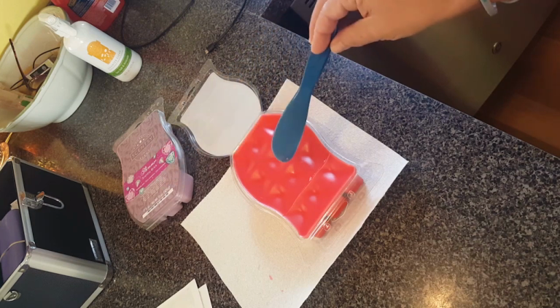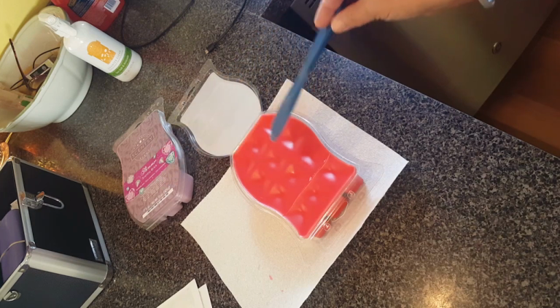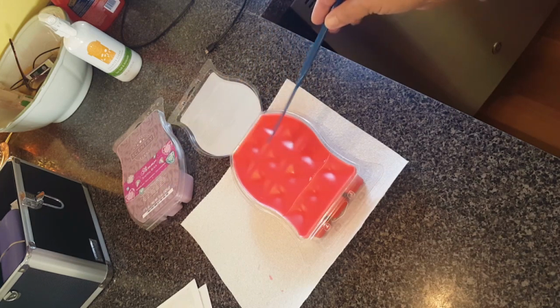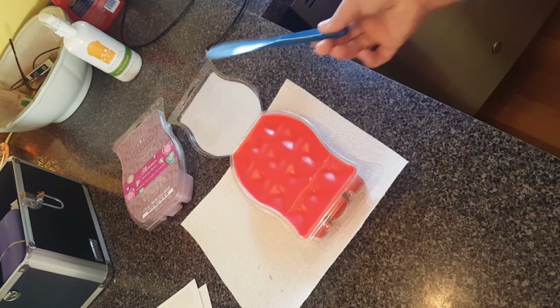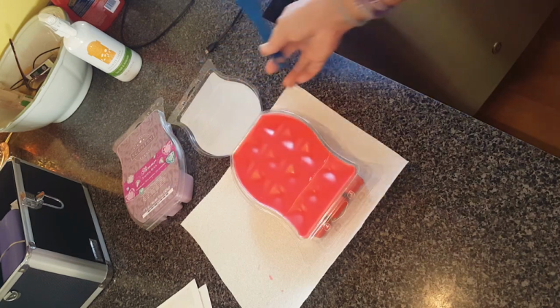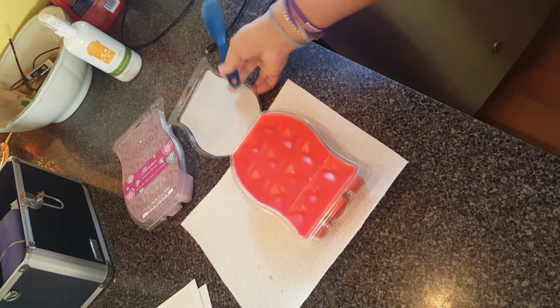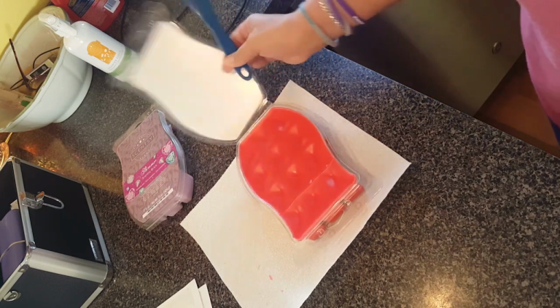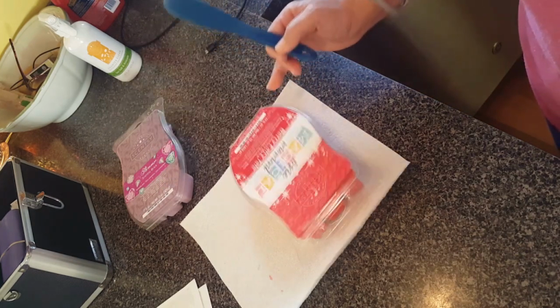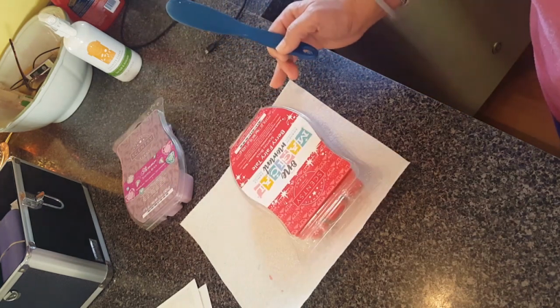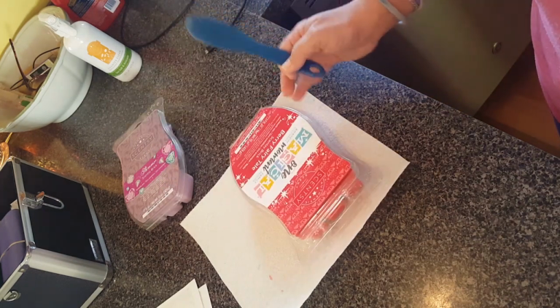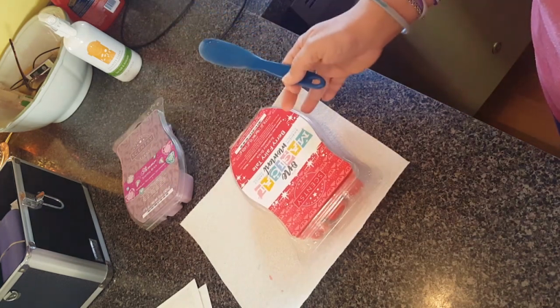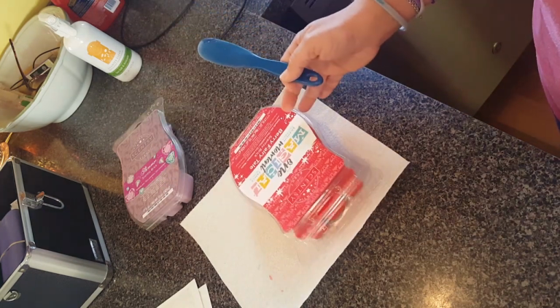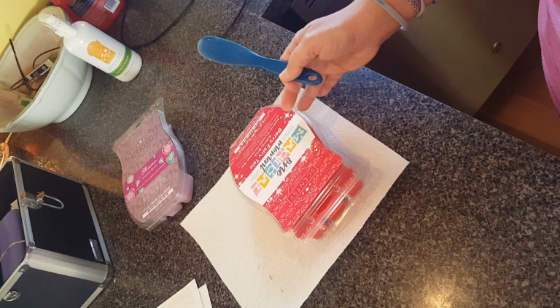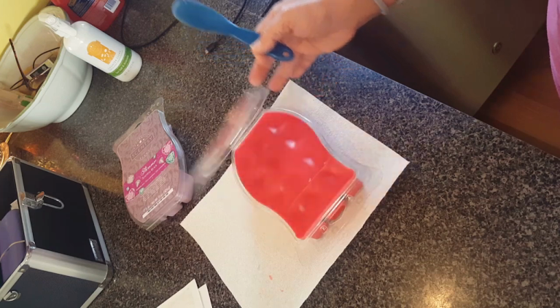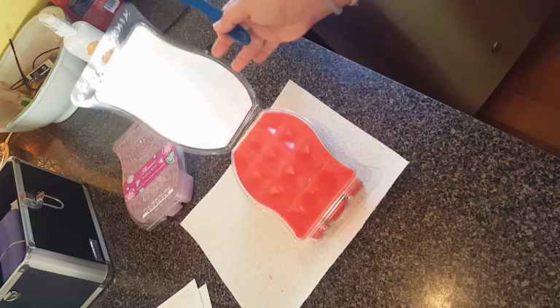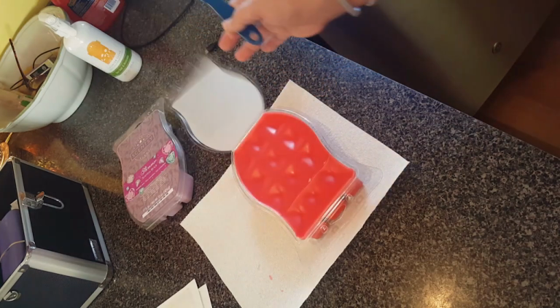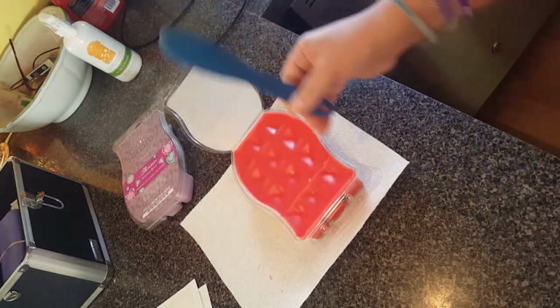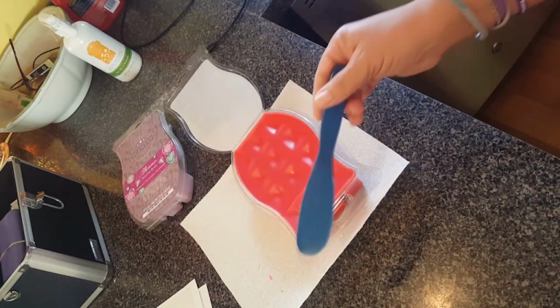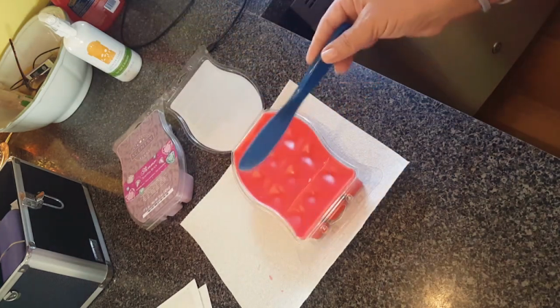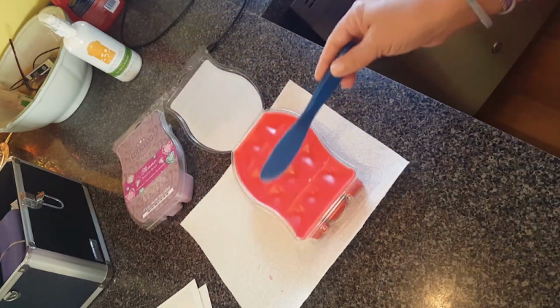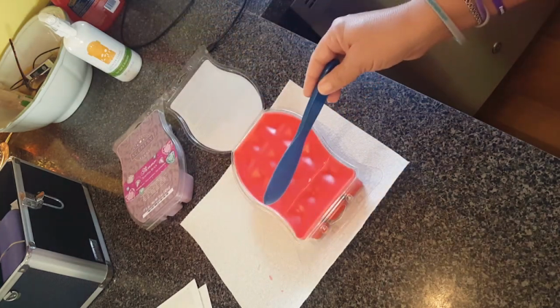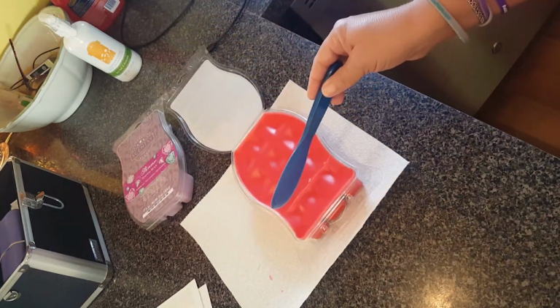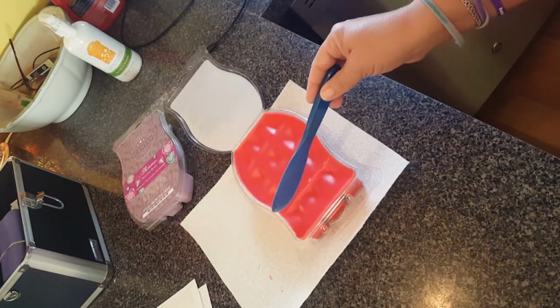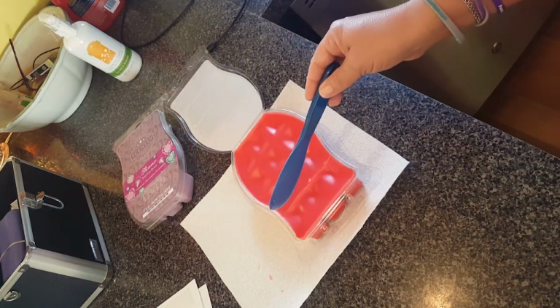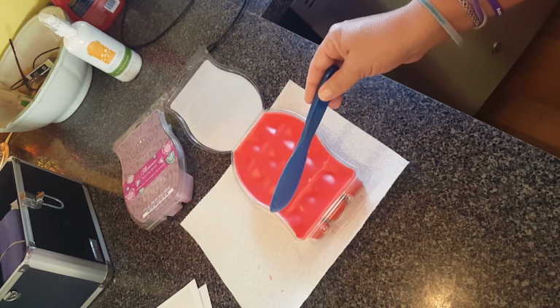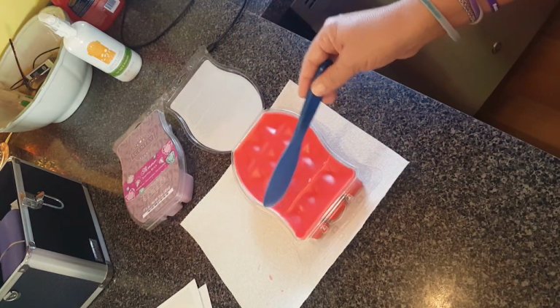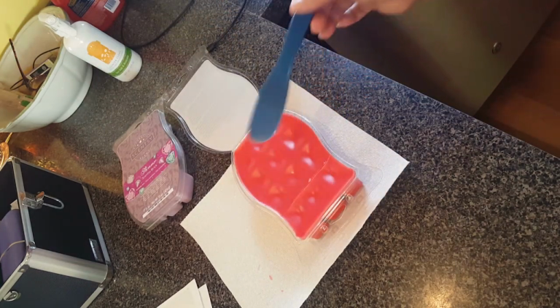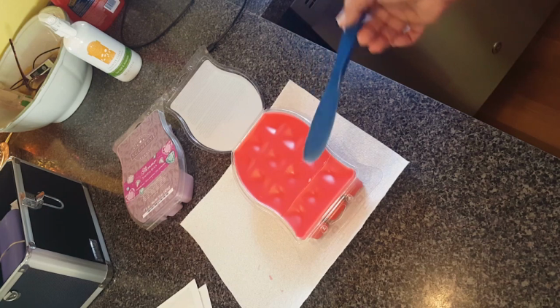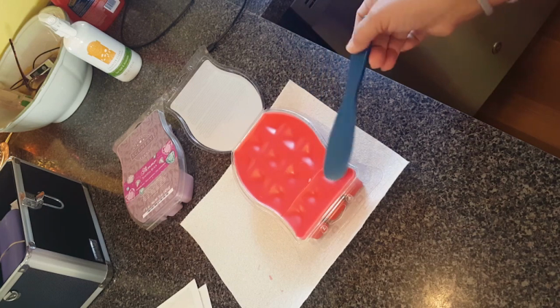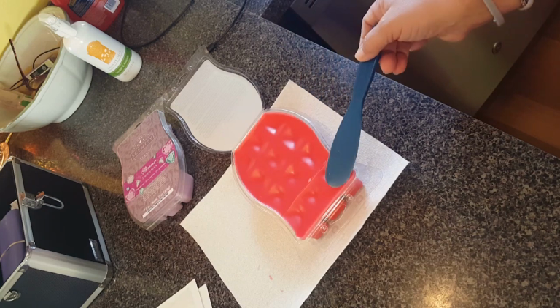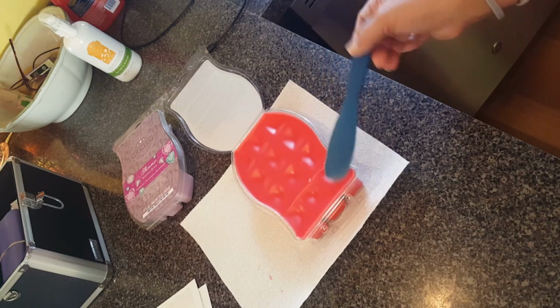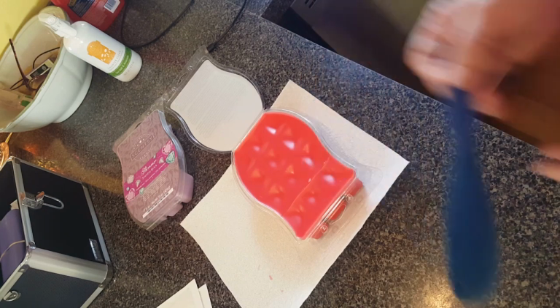This wax is called Berry Fairy Tale — it's fabulous. I'm going to be making a sample of this for some customers, so I keep it in the clamshell here.